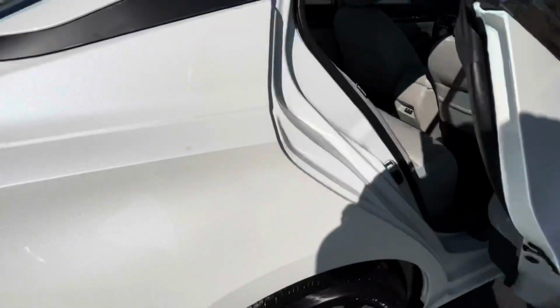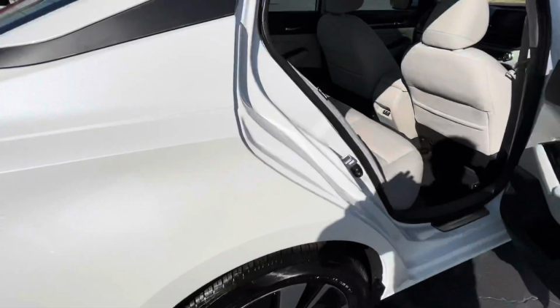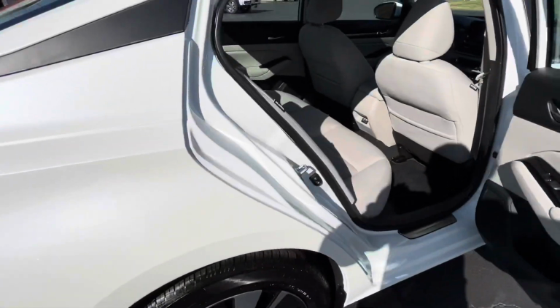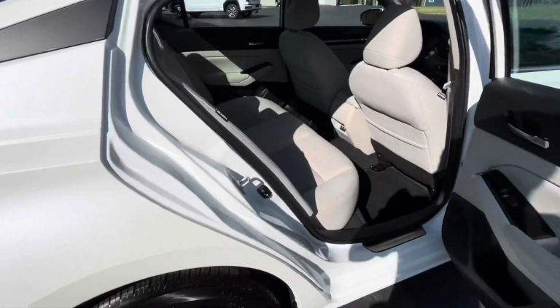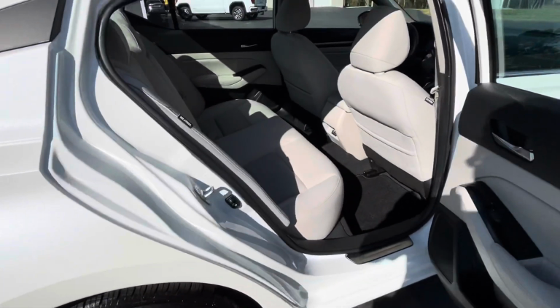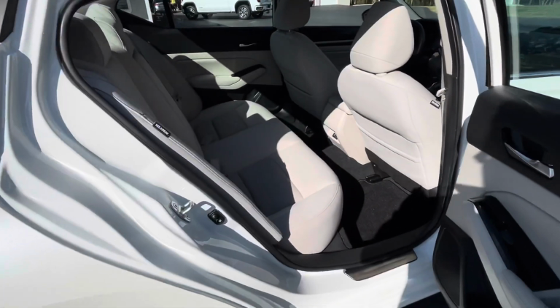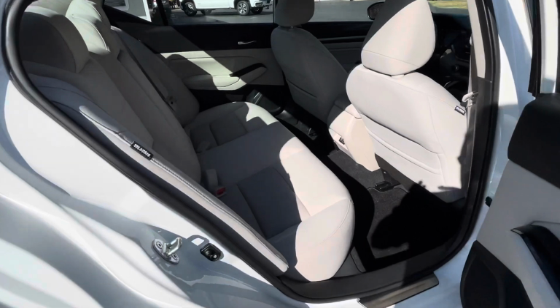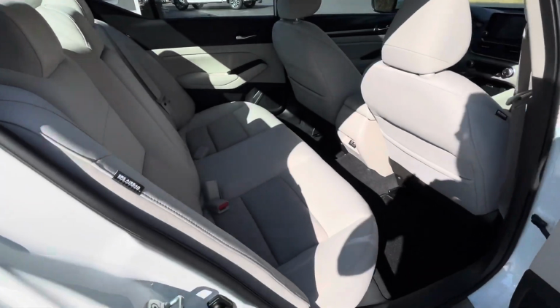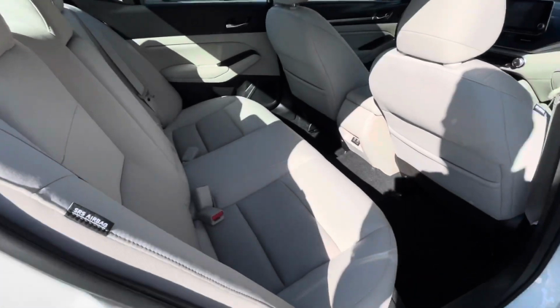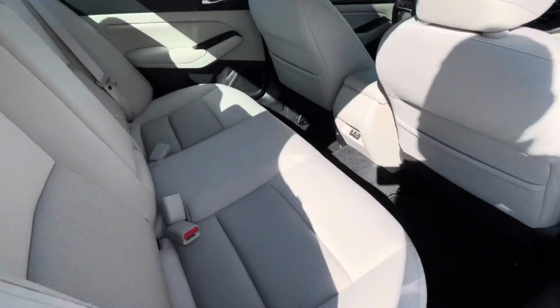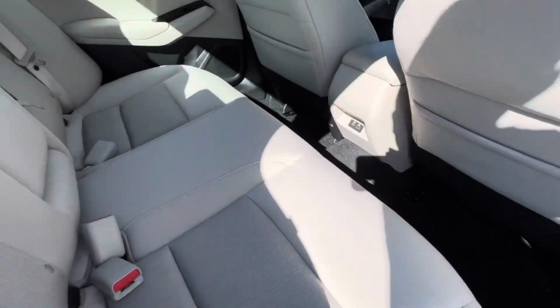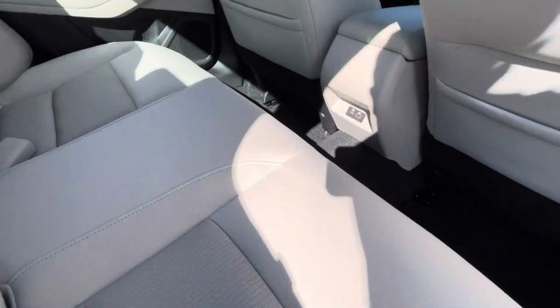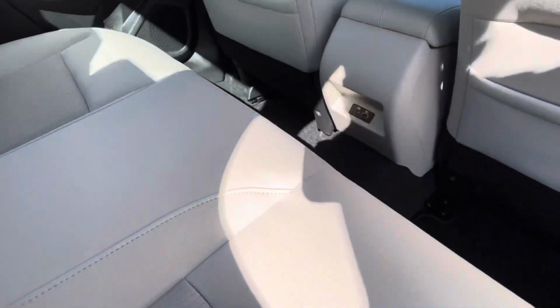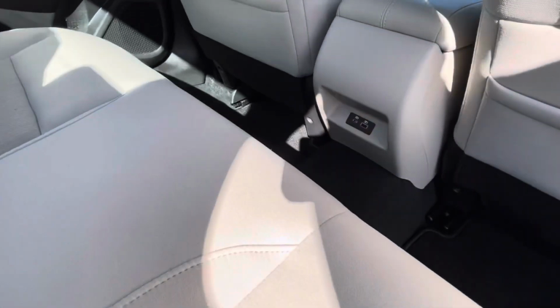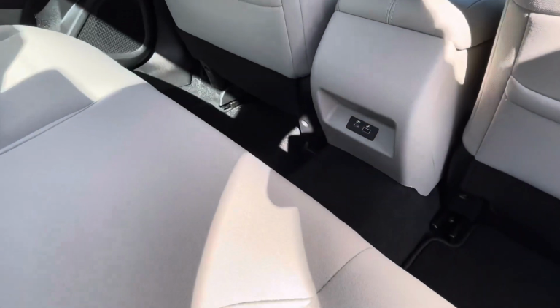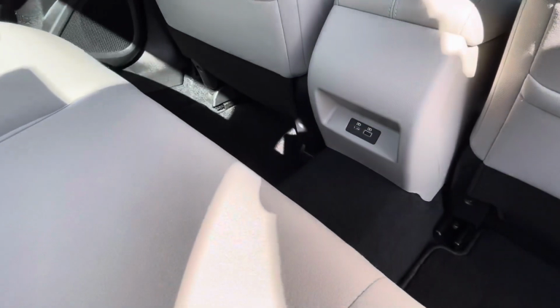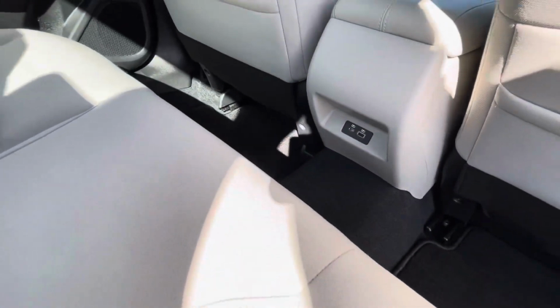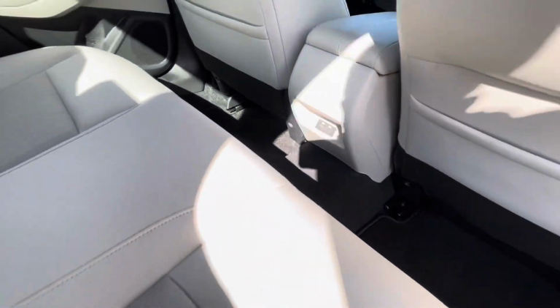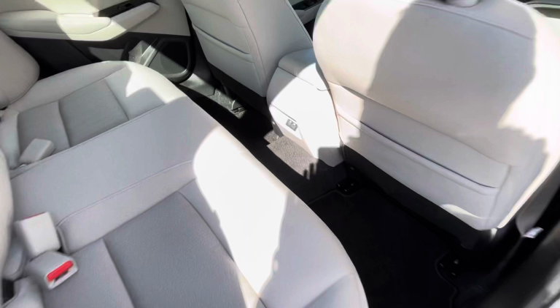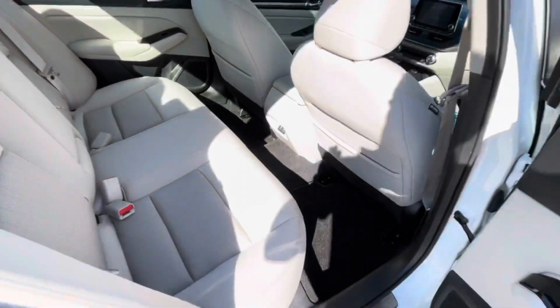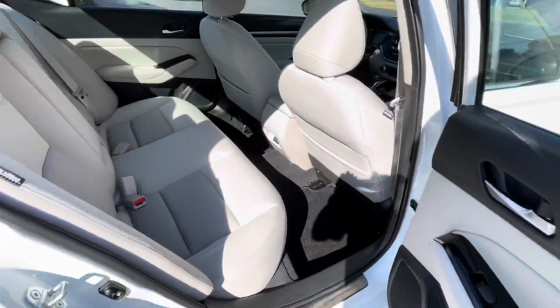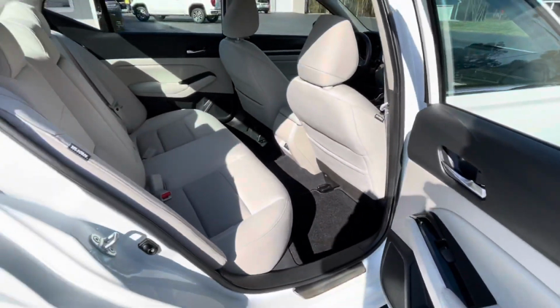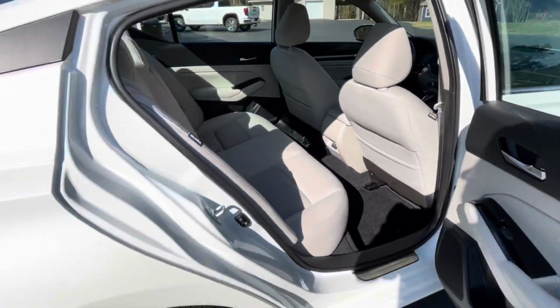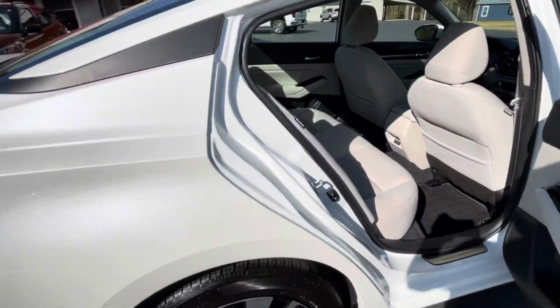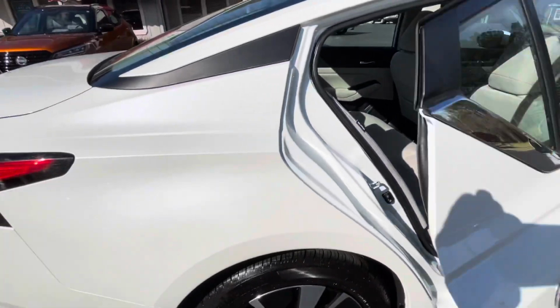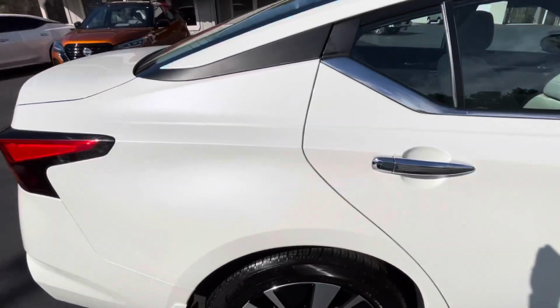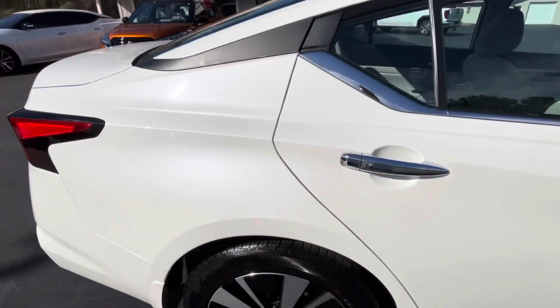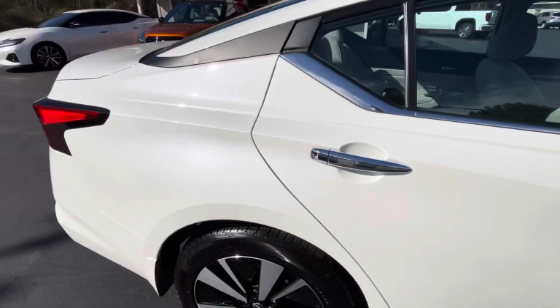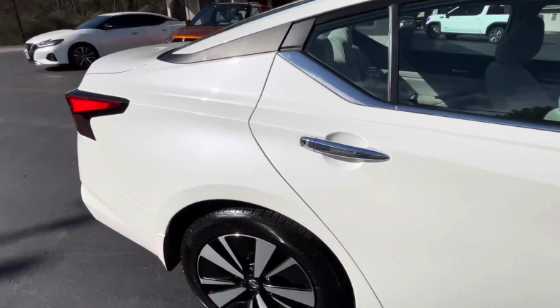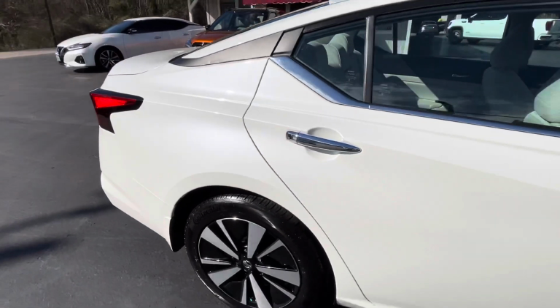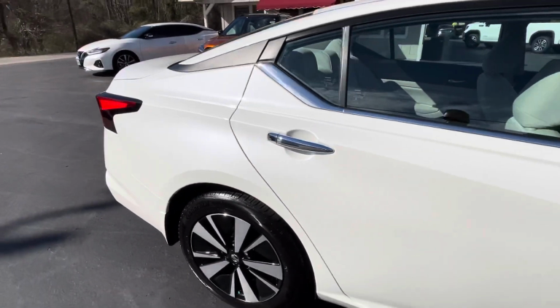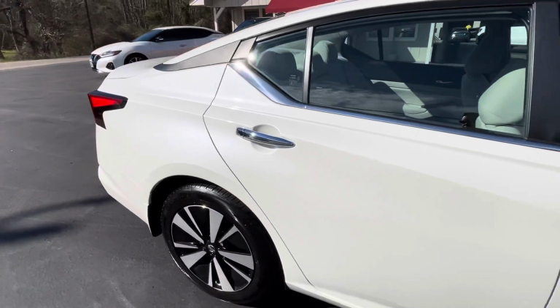The Altima has more than enough room for your rear seat passengers. It also has dual USB charging ports in the back of the console. It's pearl white with light gray interior.